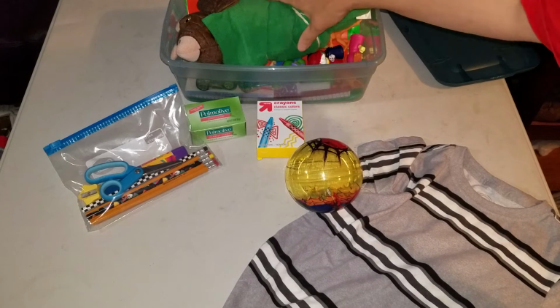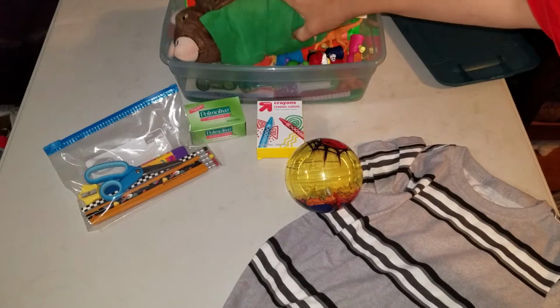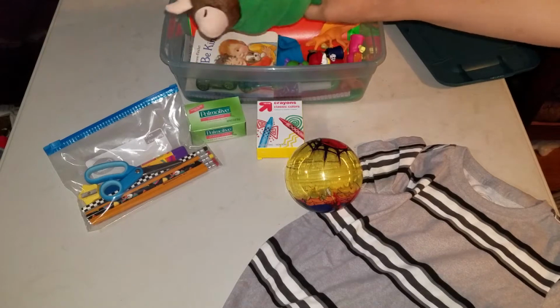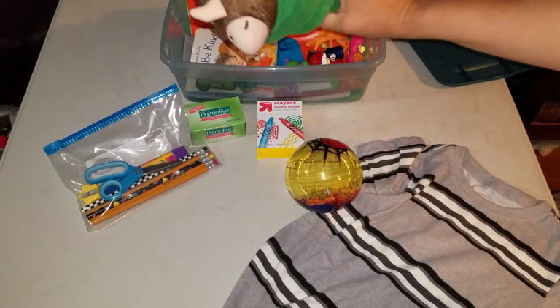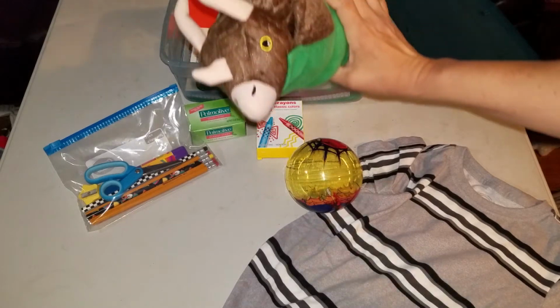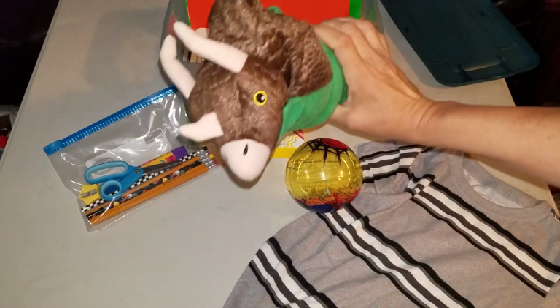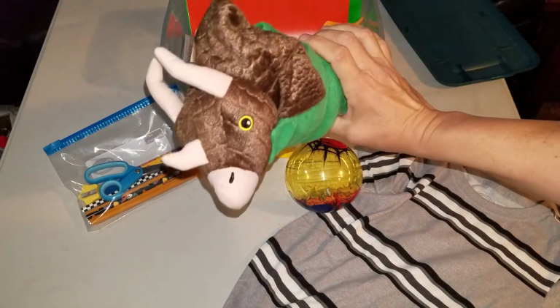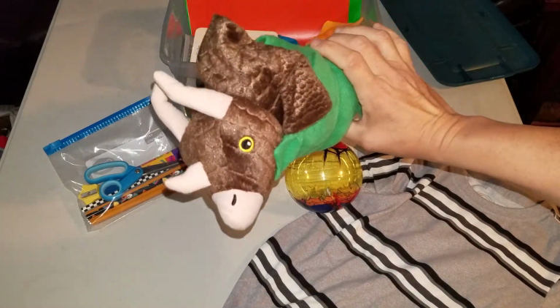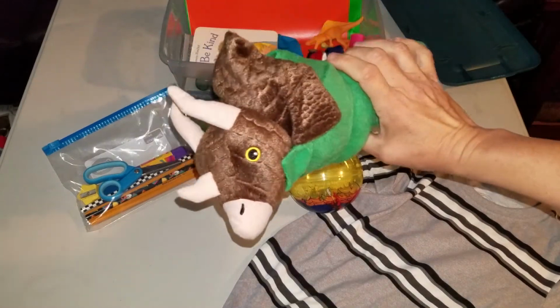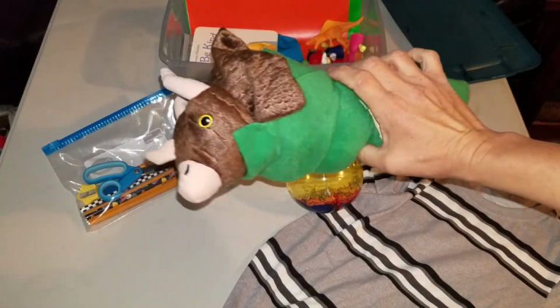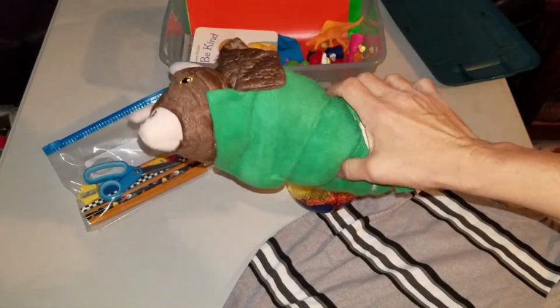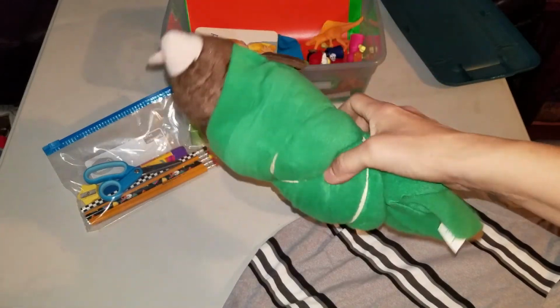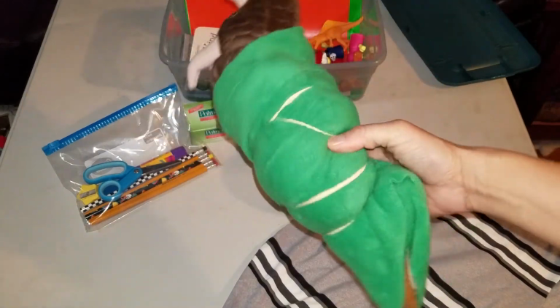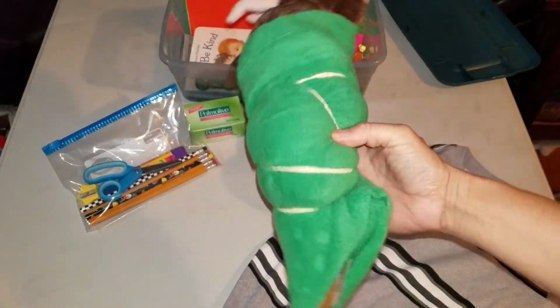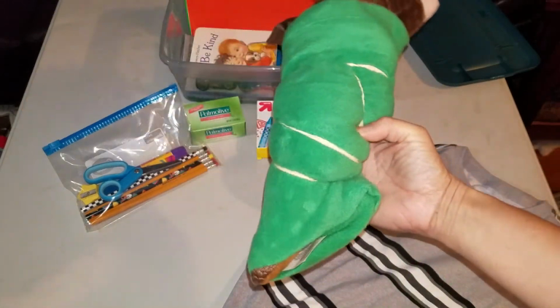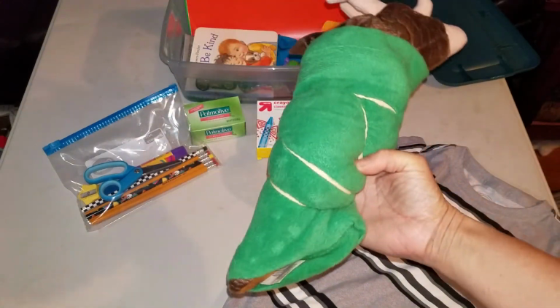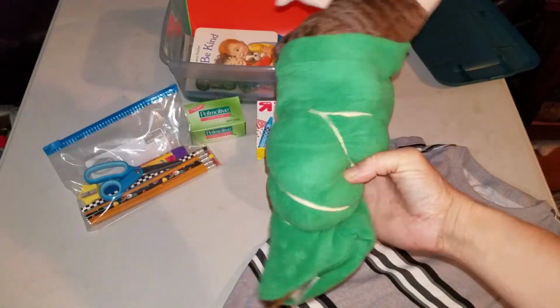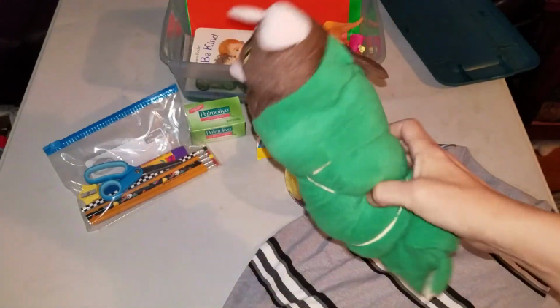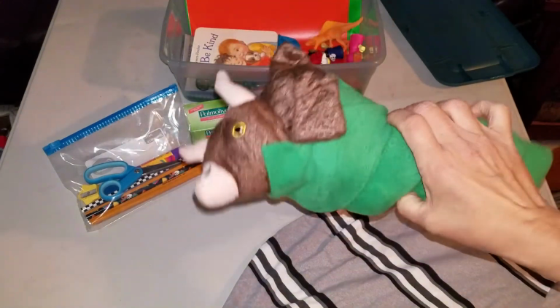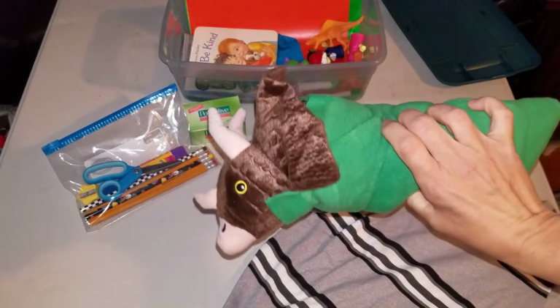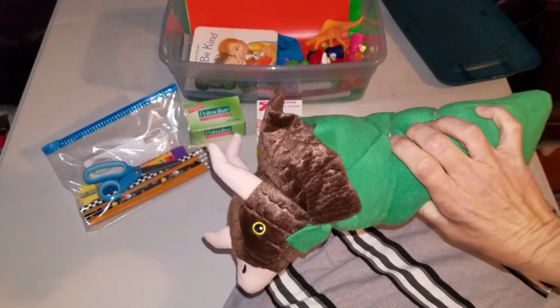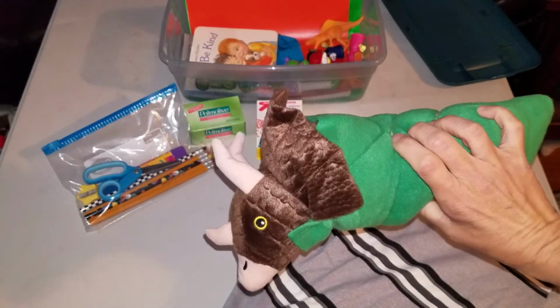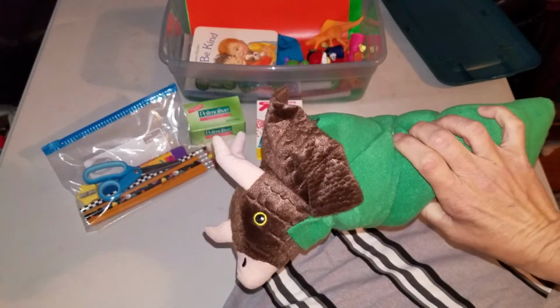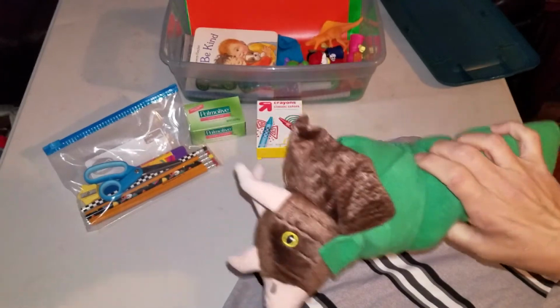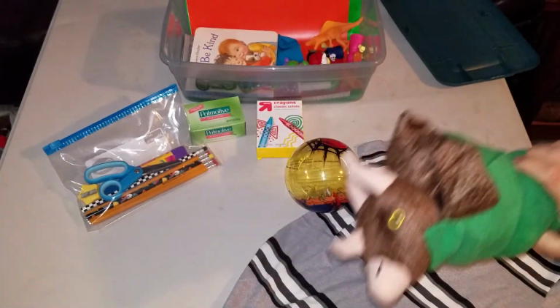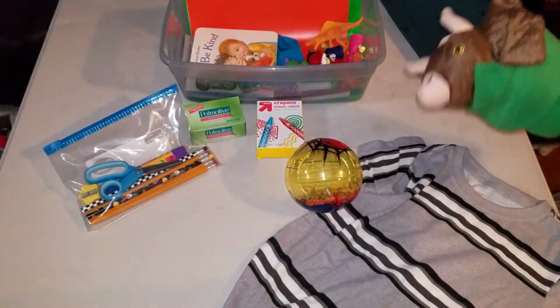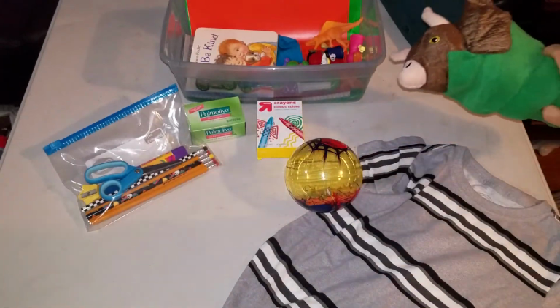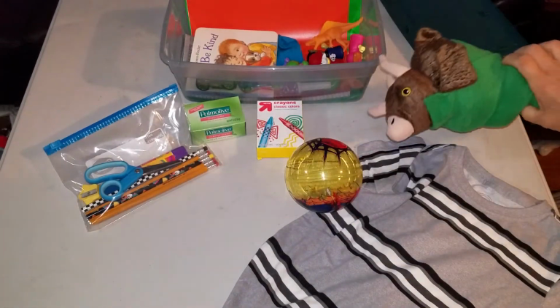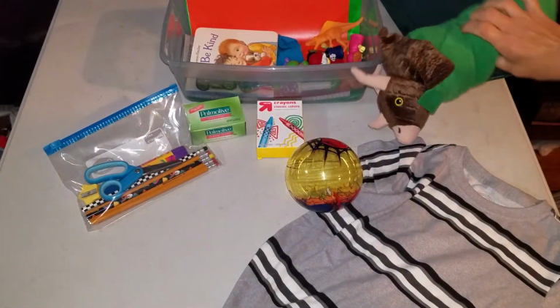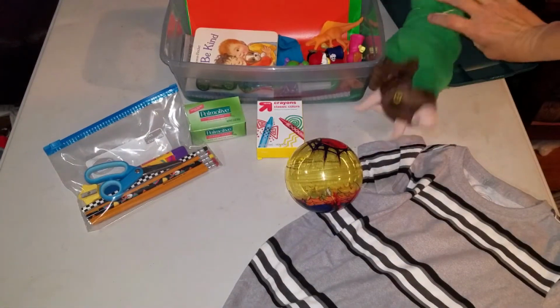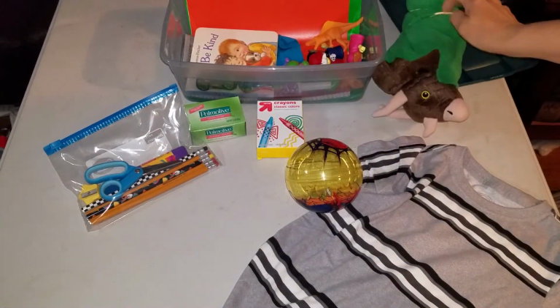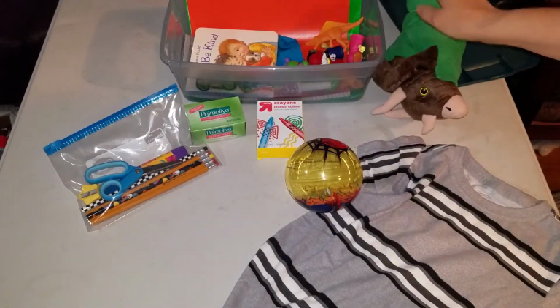I'm going to take the dinosaur out, but I'm not going to undo him yet. So this is the Kohl's Care dinosaur. I'll band it up. I'll undo him last.